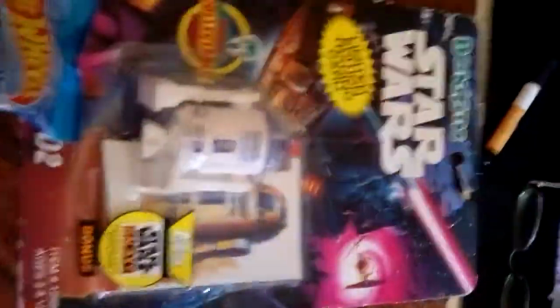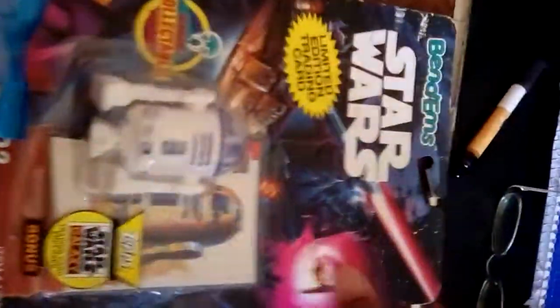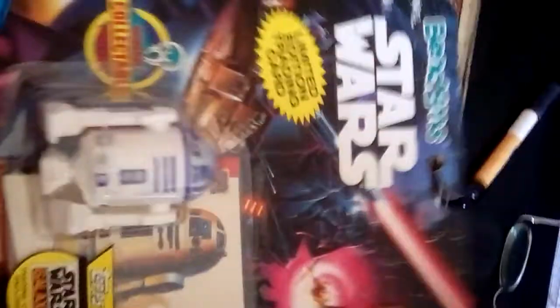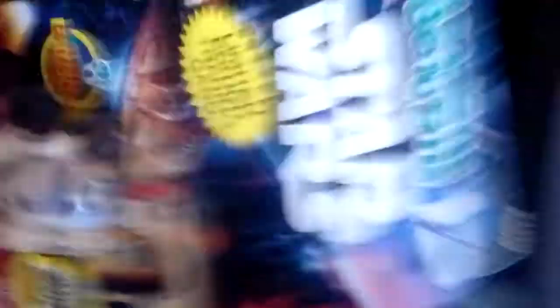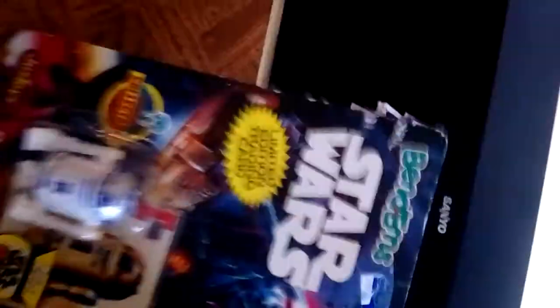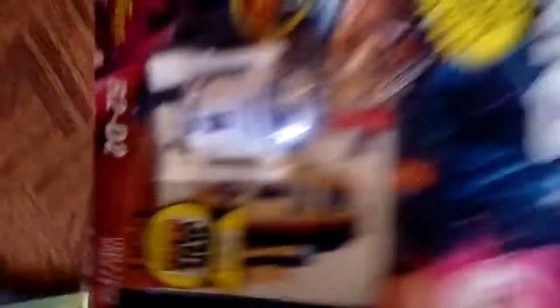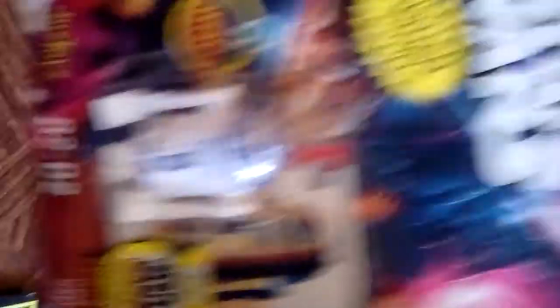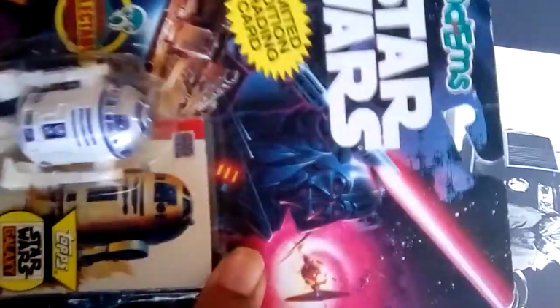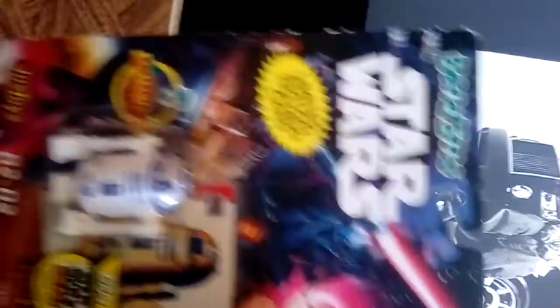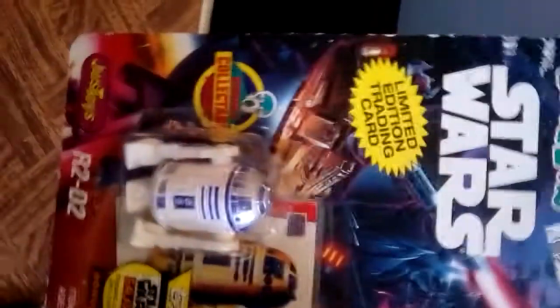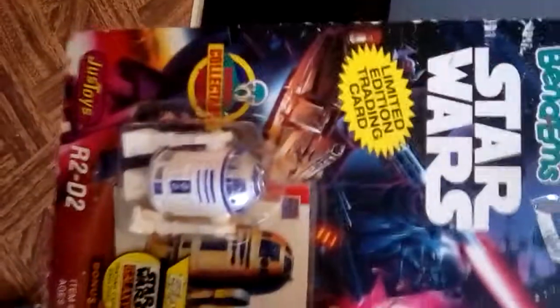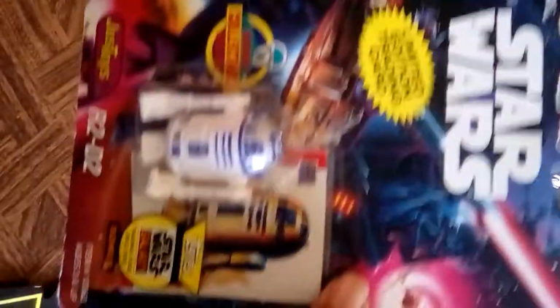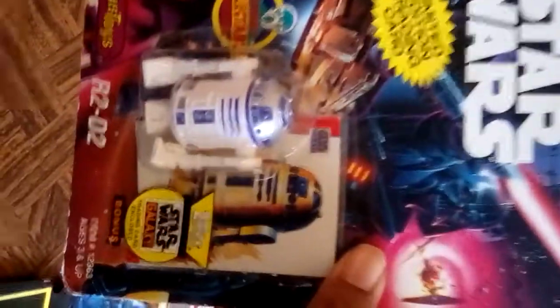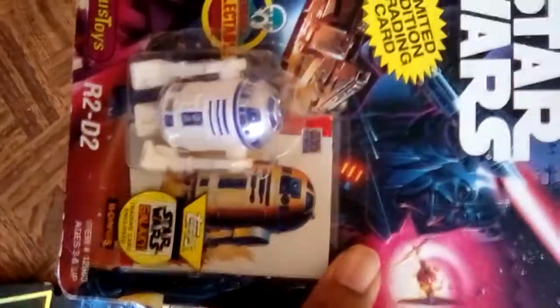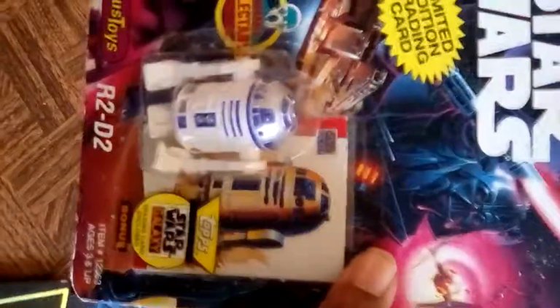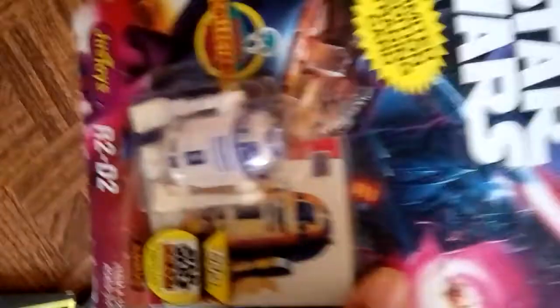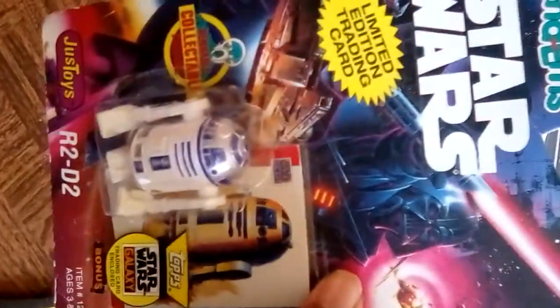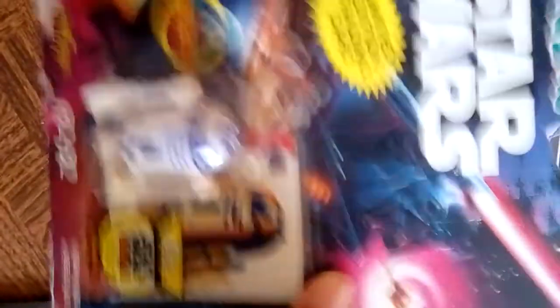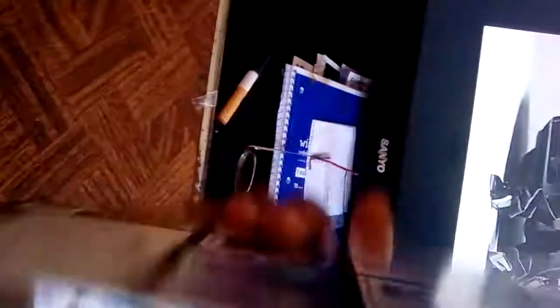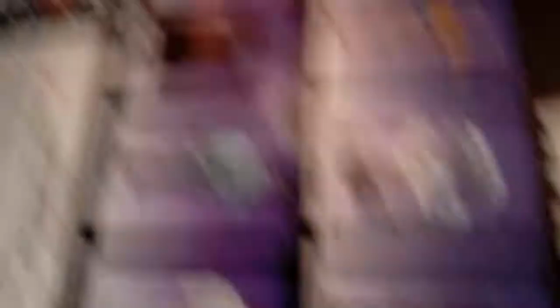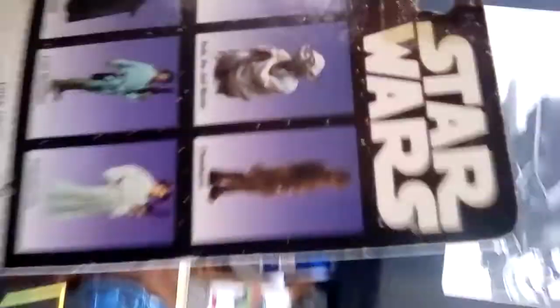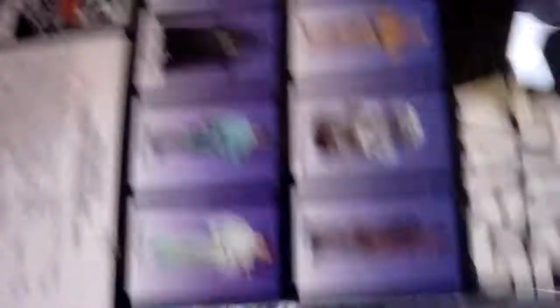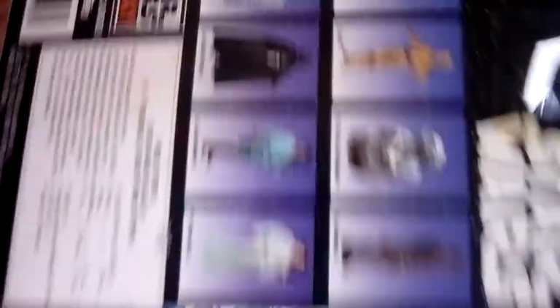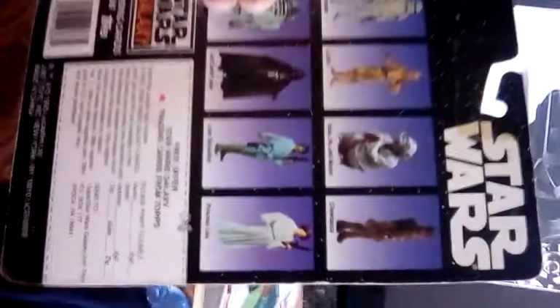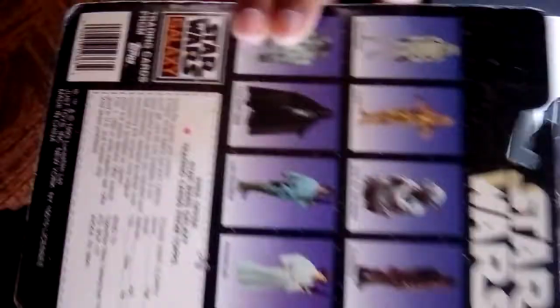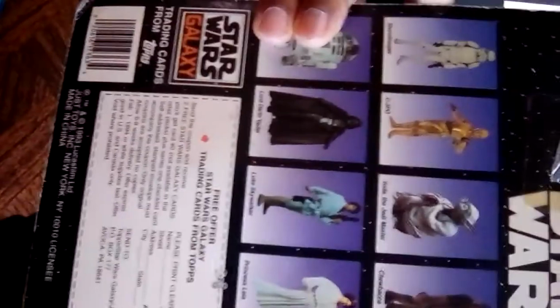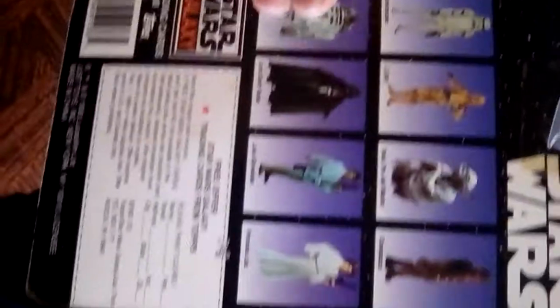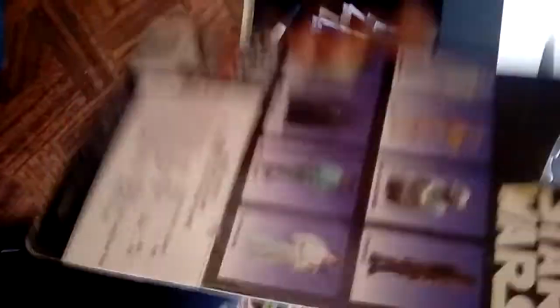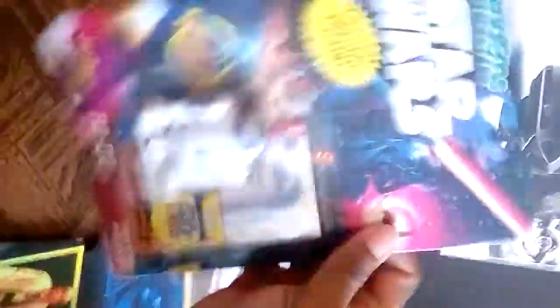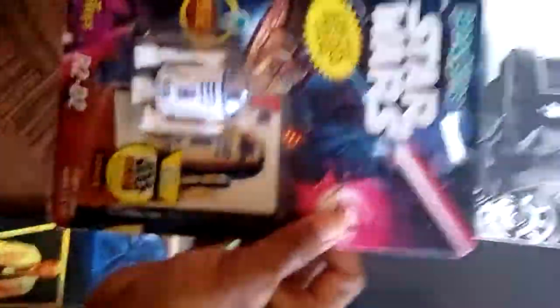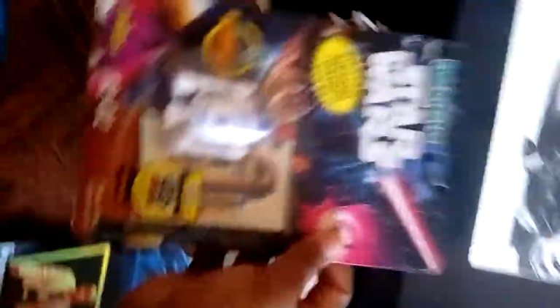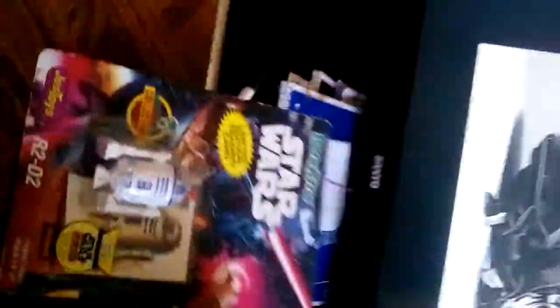Check this joint out, man. This is that R2-D2. Man, that is nice right there. 1993, I believe. In the packet, baby. Where can you find that at? Hood Hobbies, man.